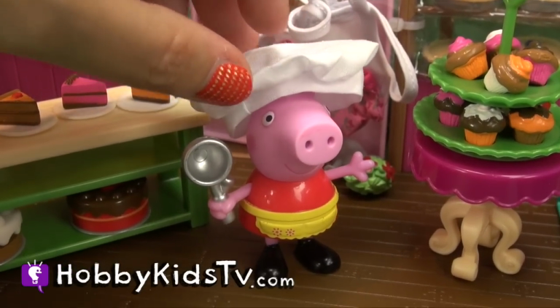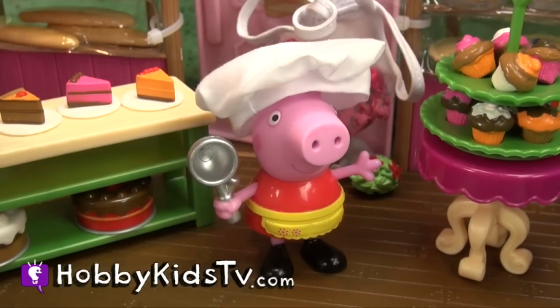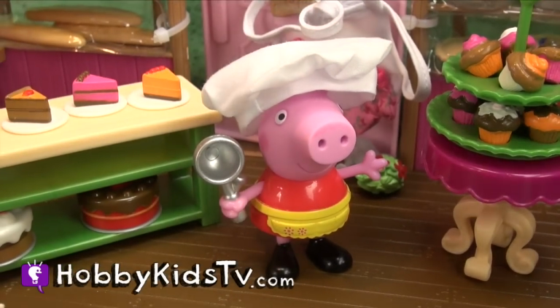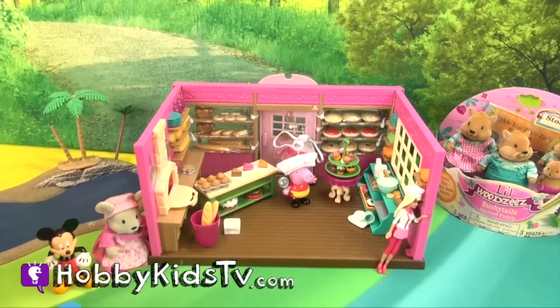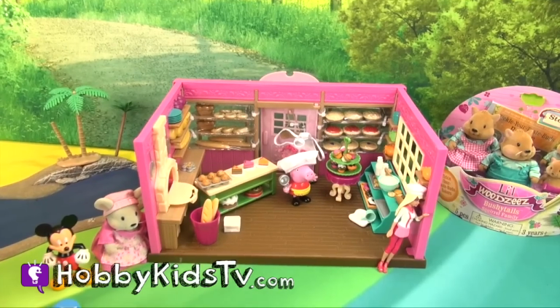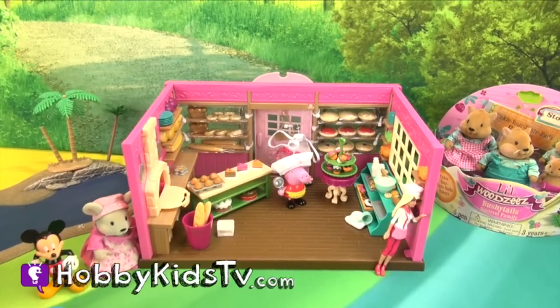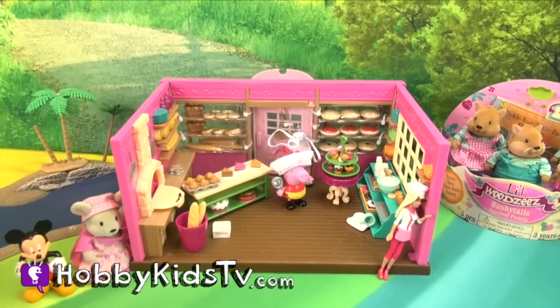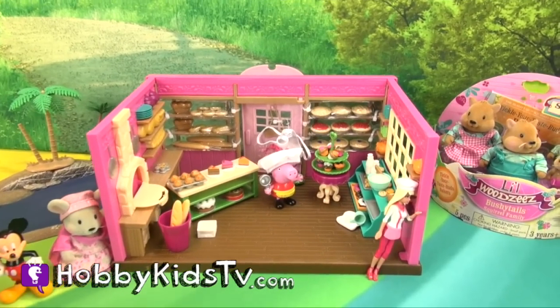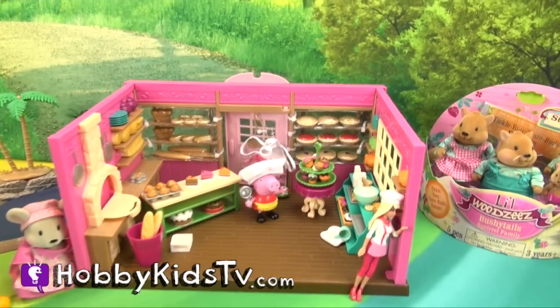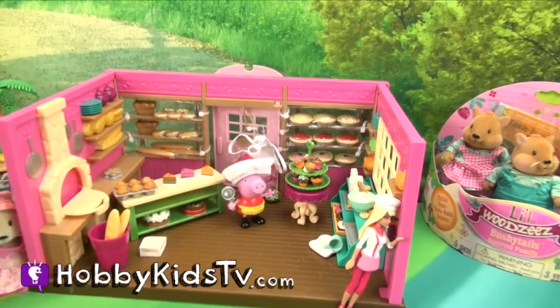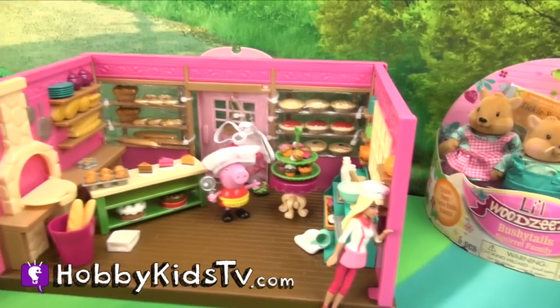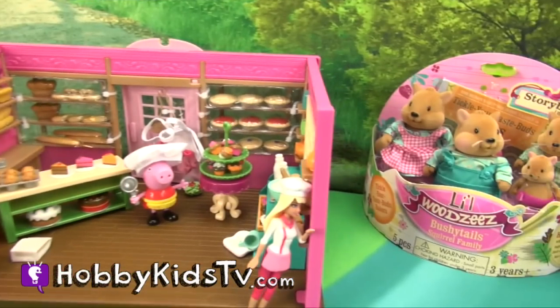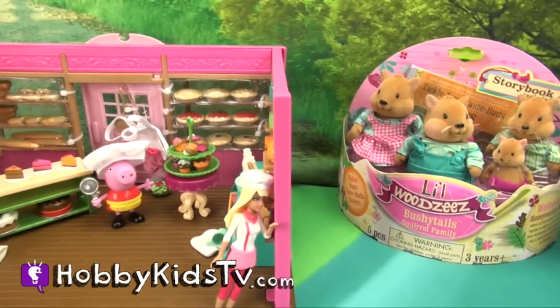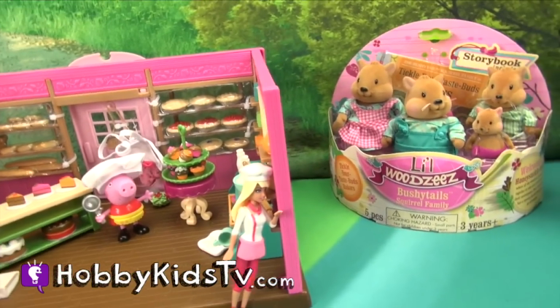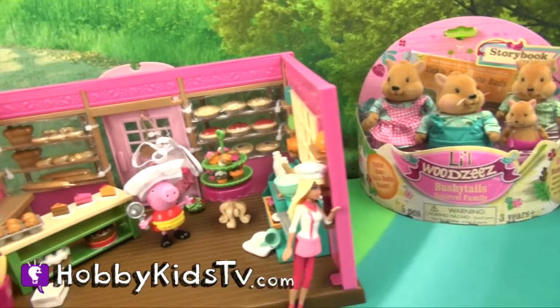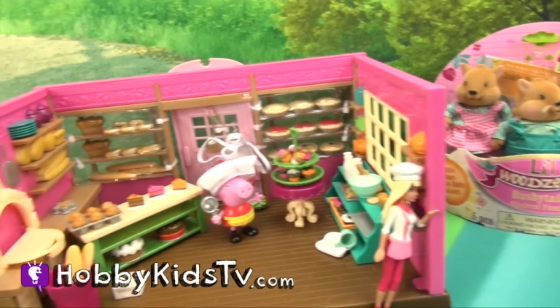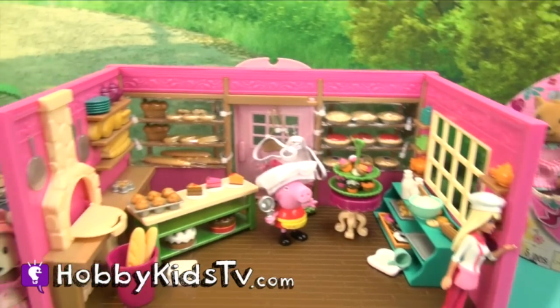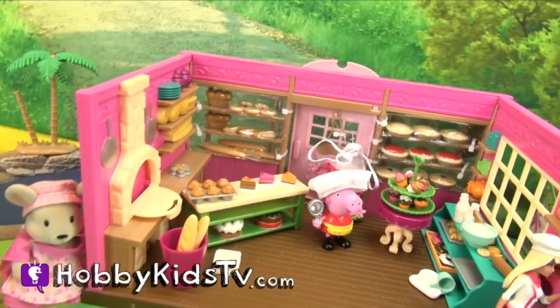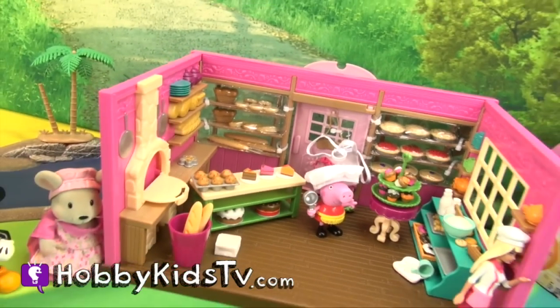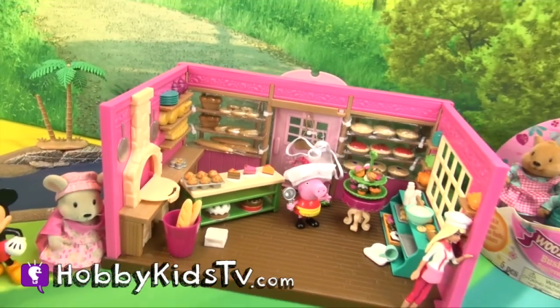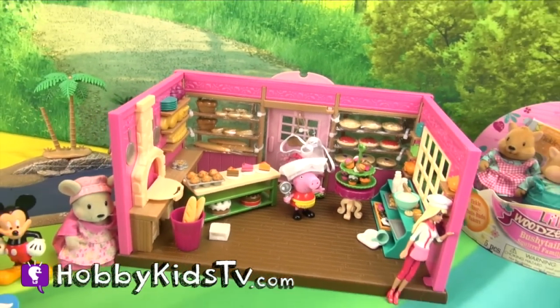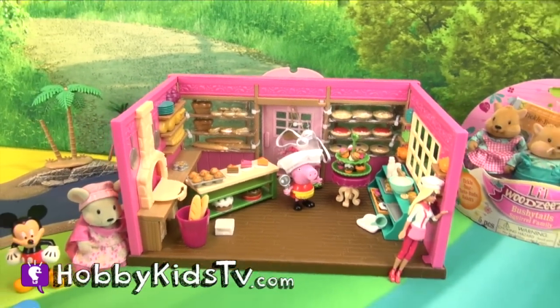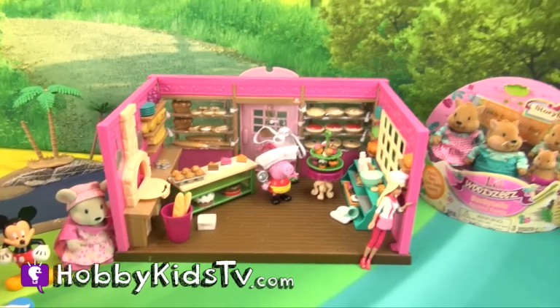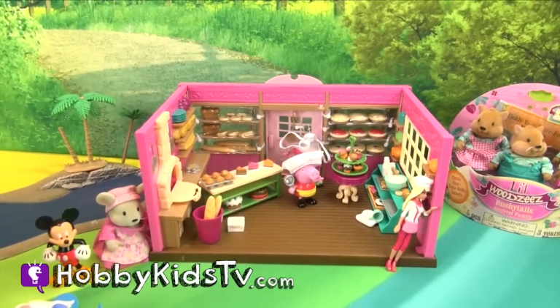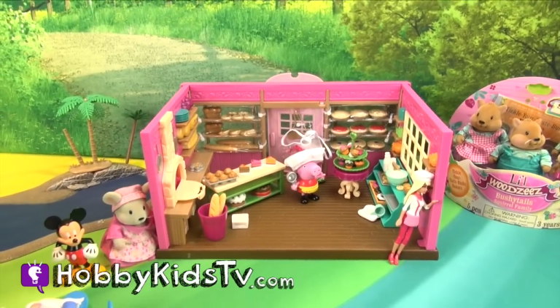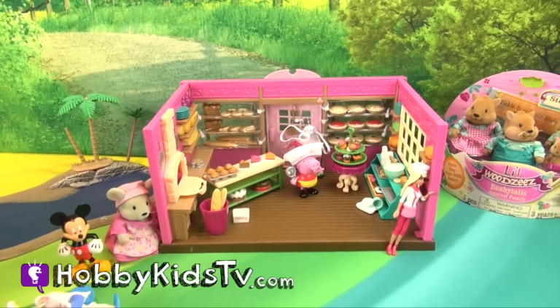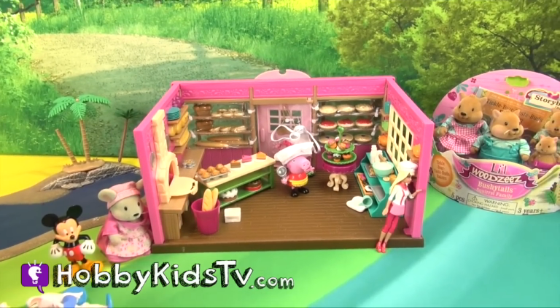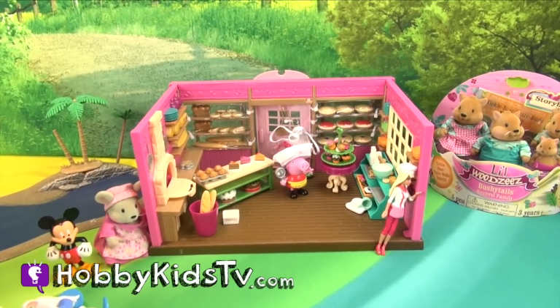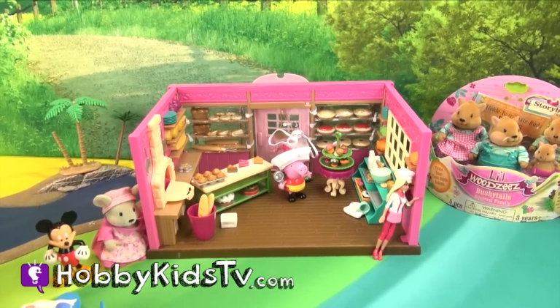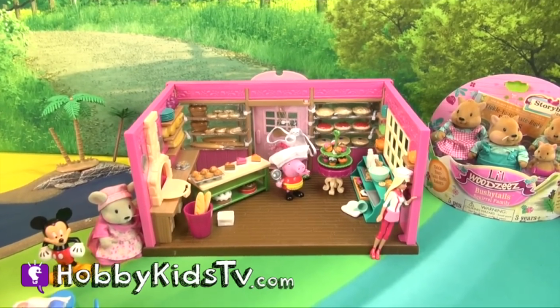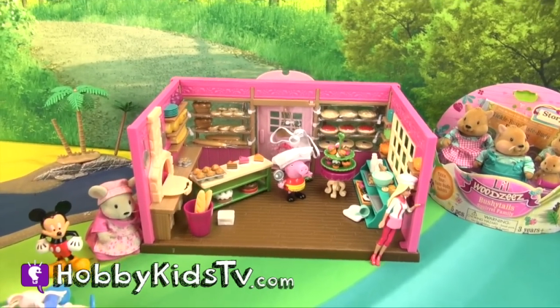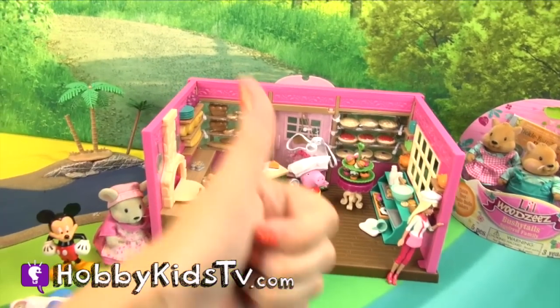Now you can see. Be sure to watch the next show where we open up the Bushy Tail family and have more fun with this cool bakery. And we got the General Store Woodsy's too — check that out! See you guys on the next video!